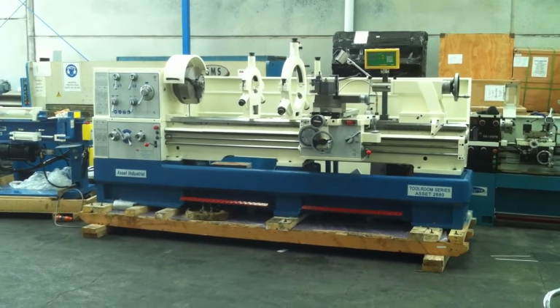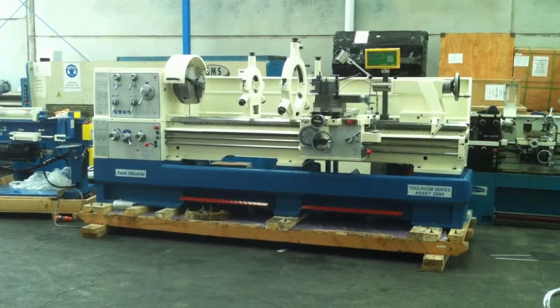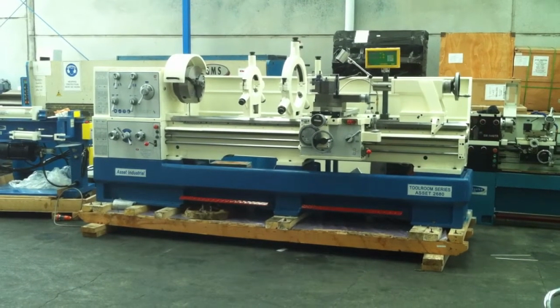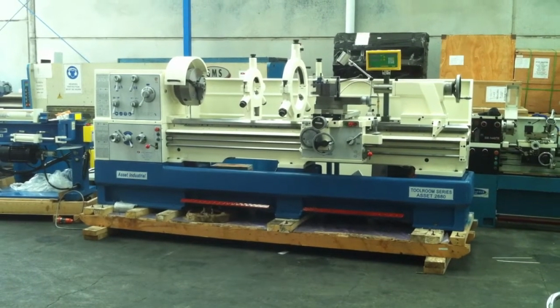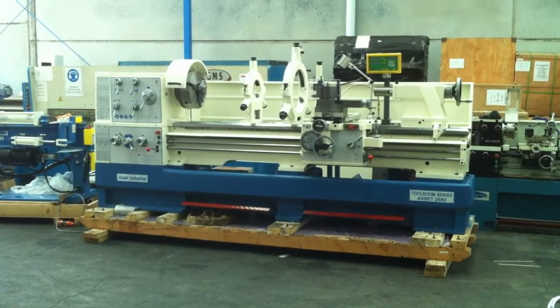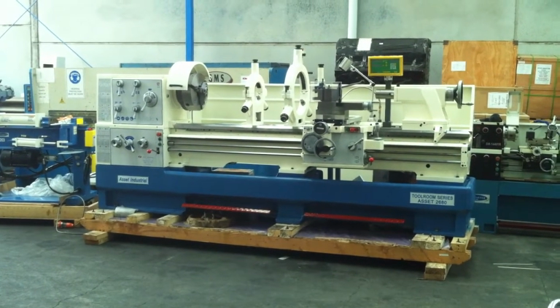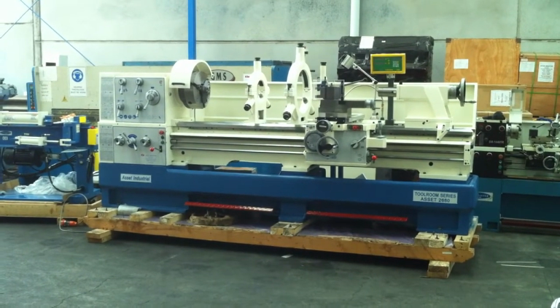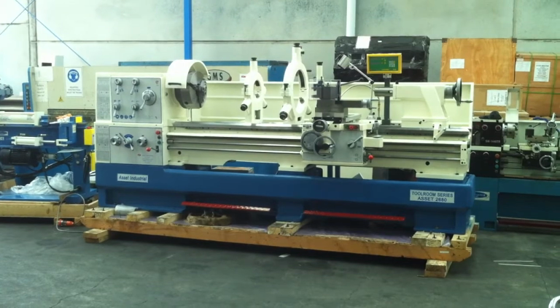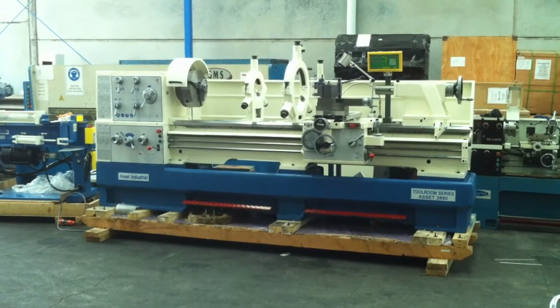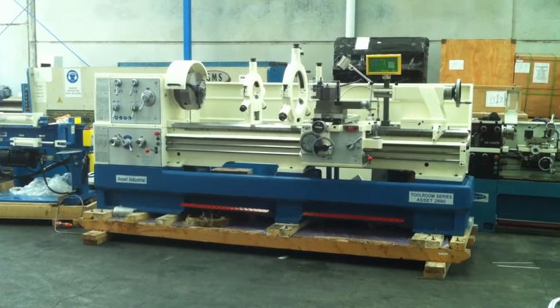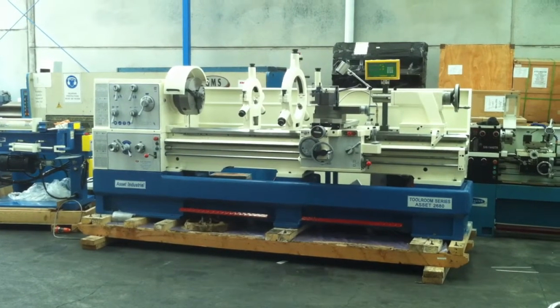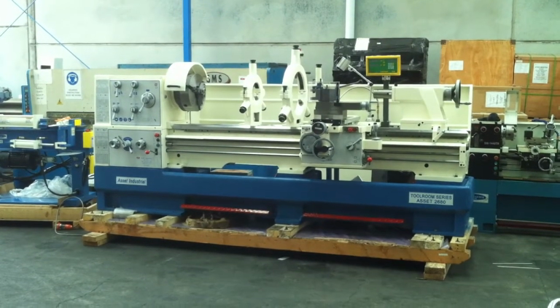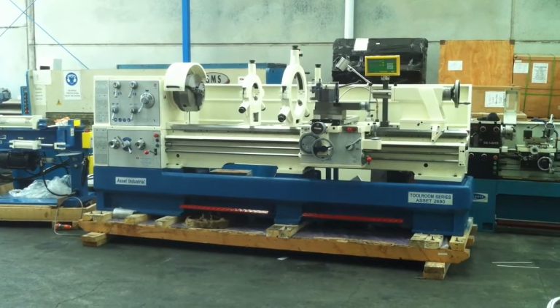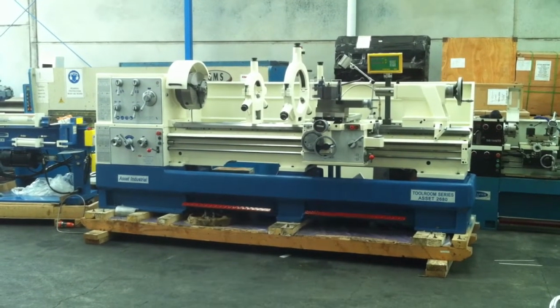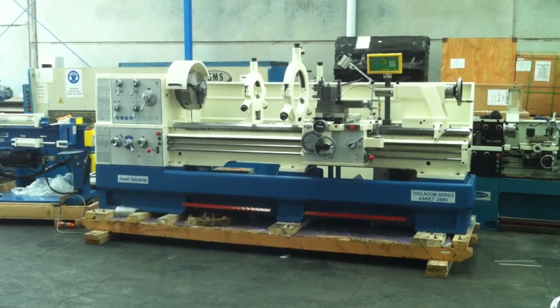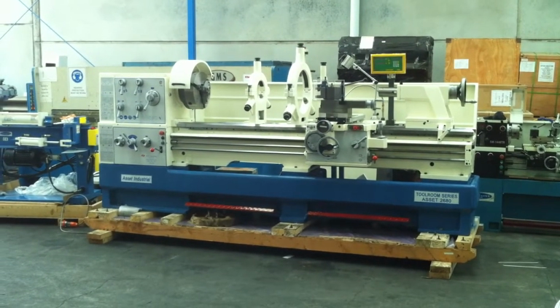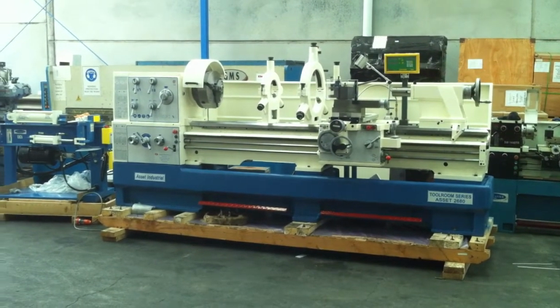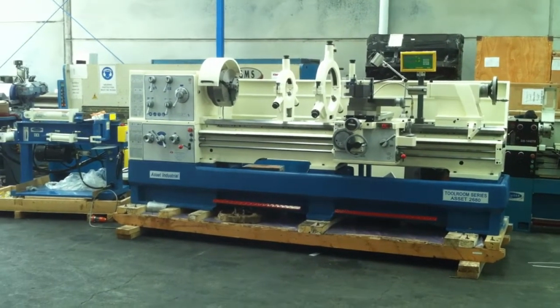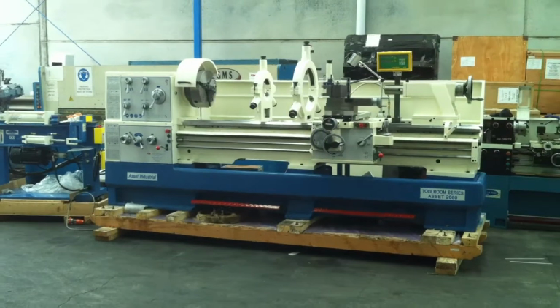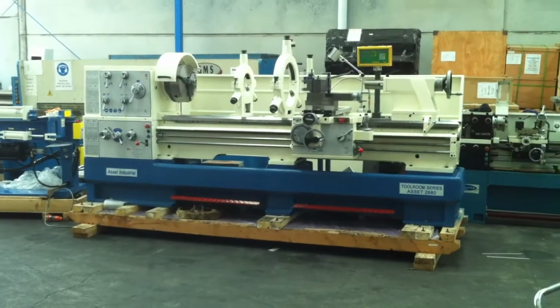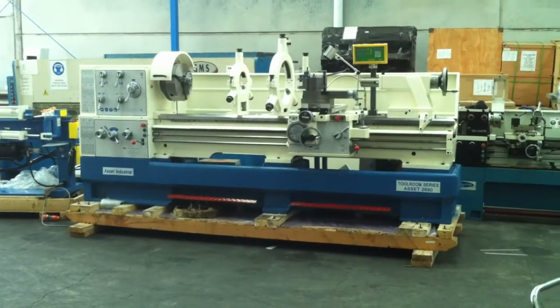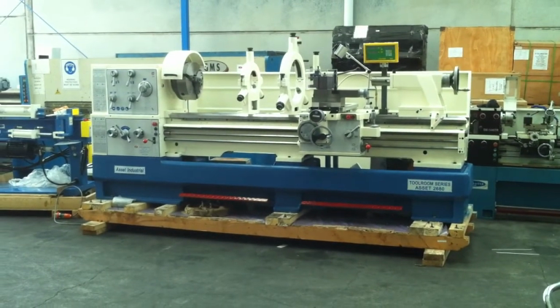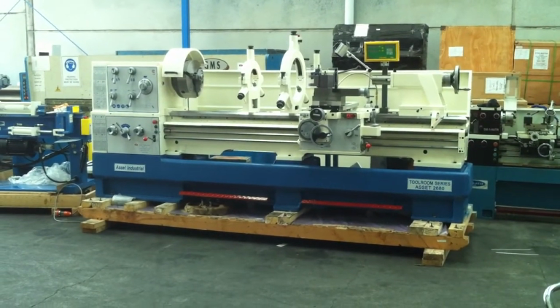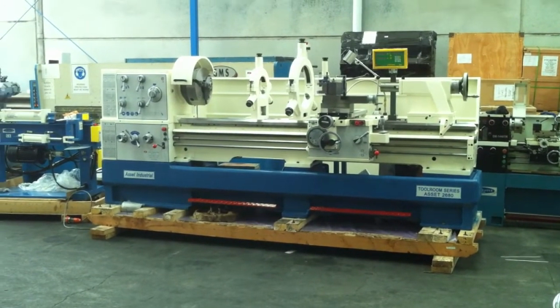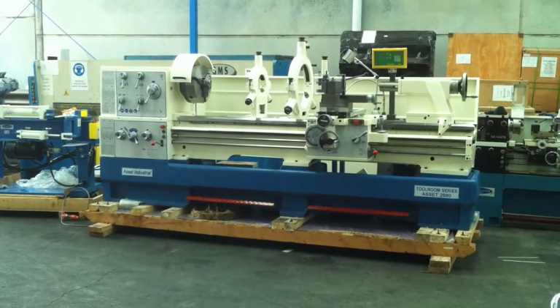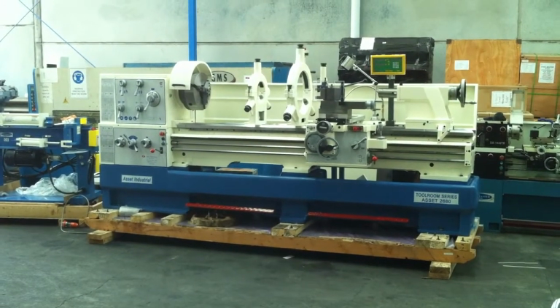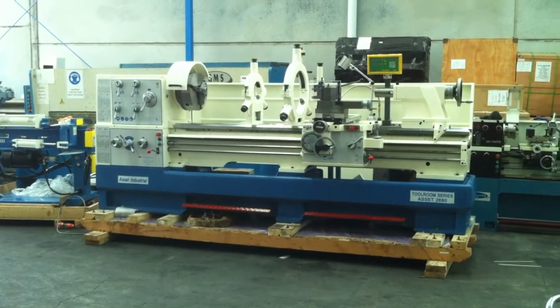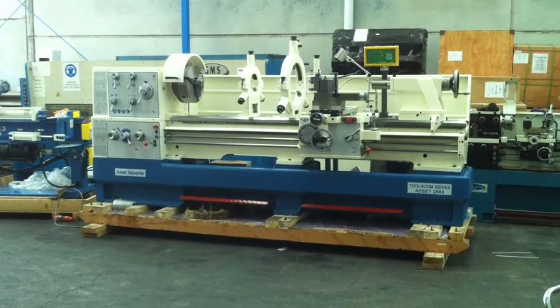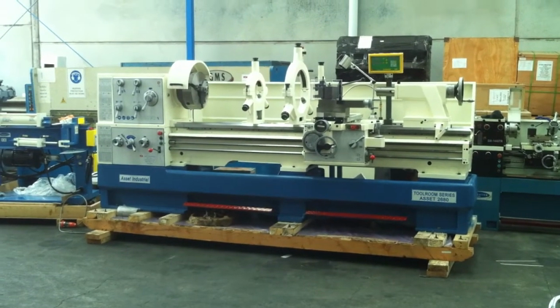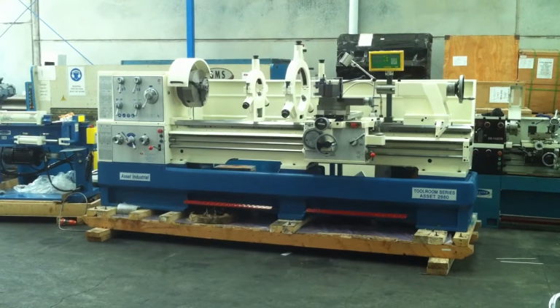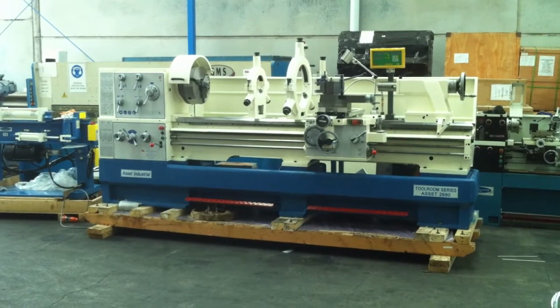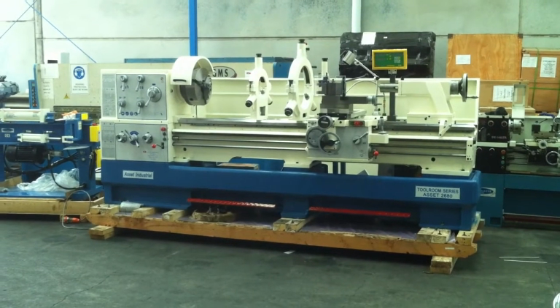This 26 series lathe offers you a 660 swing over the bed and also extra swing in the gap once the gap is removed. This model here we're overviewing is our 2680, which offers you a 2 meter long bed.